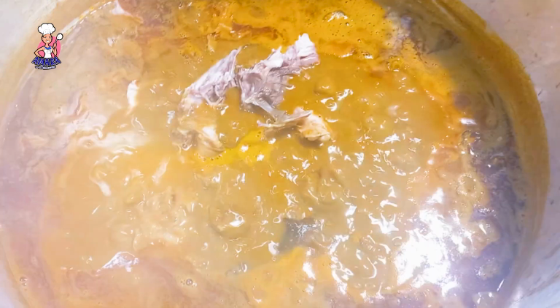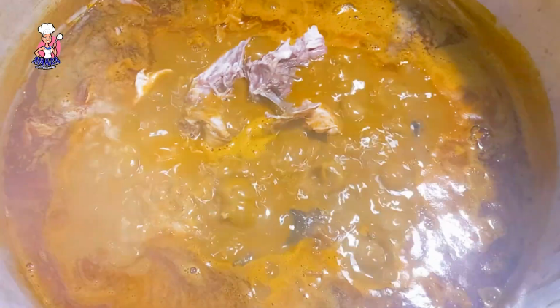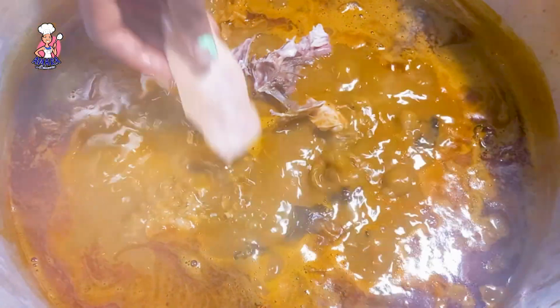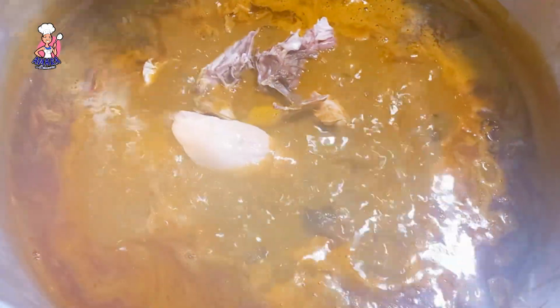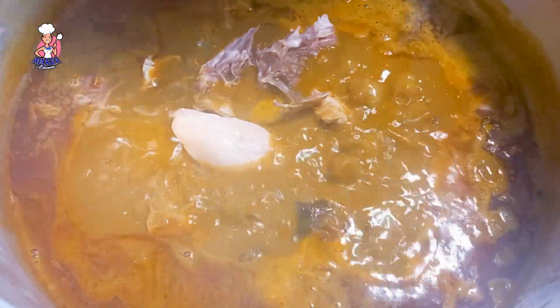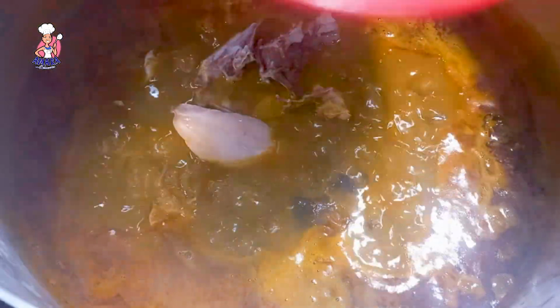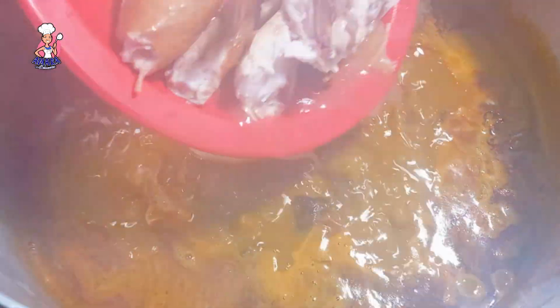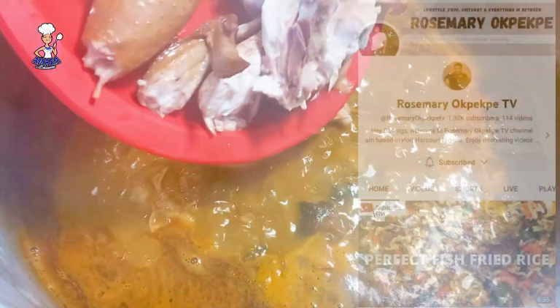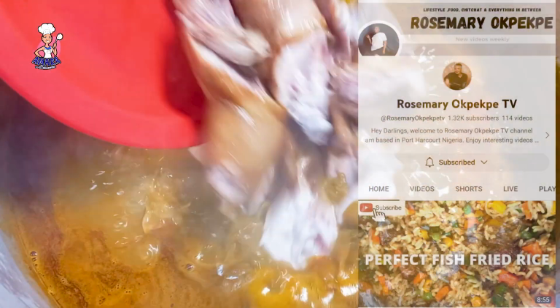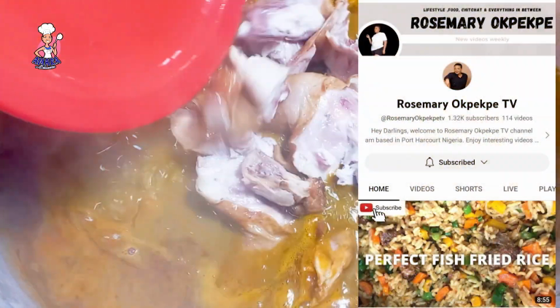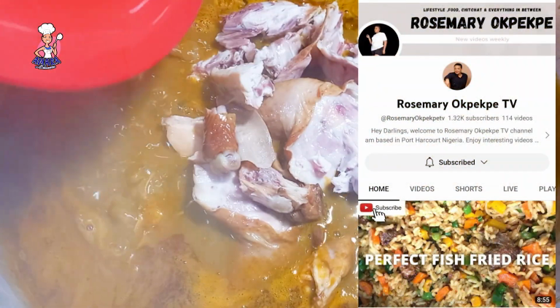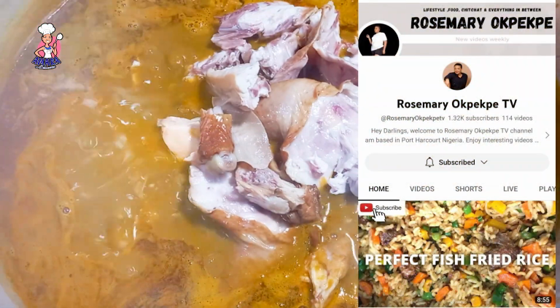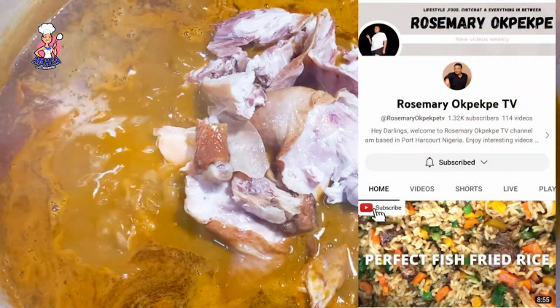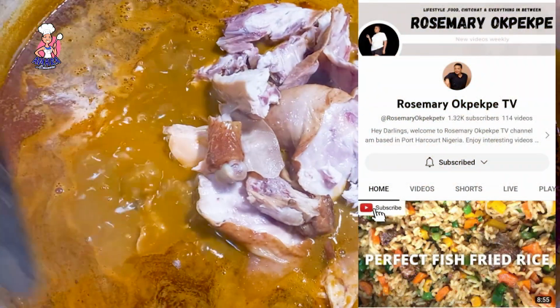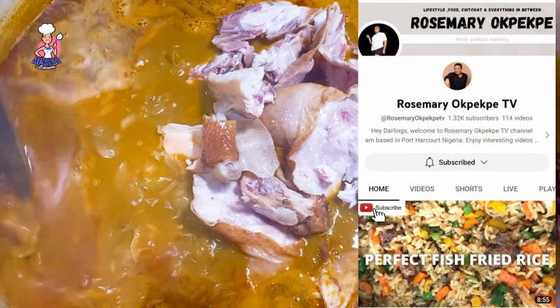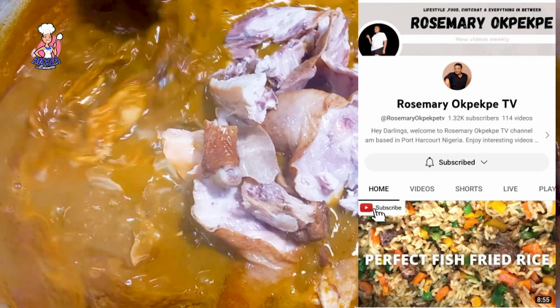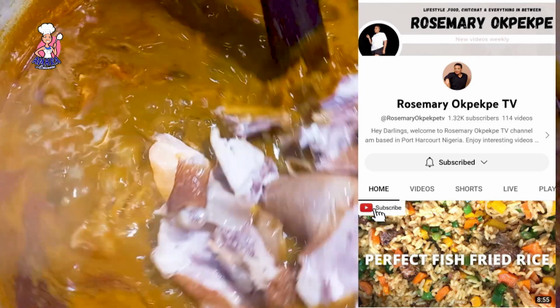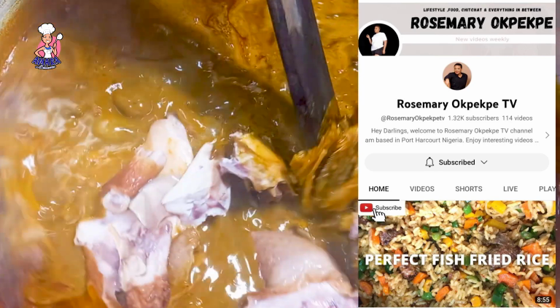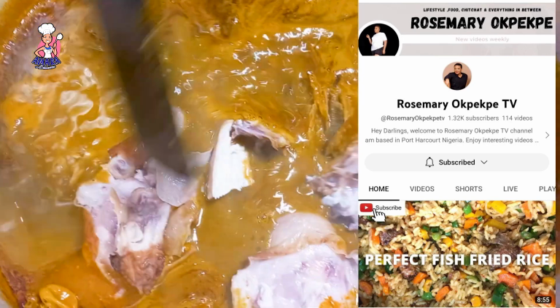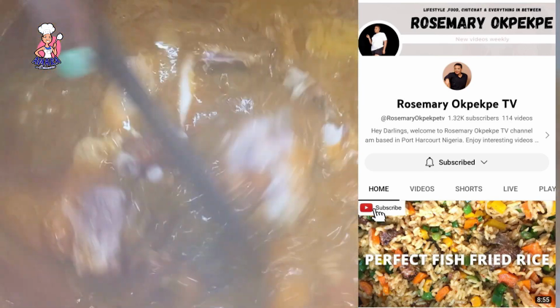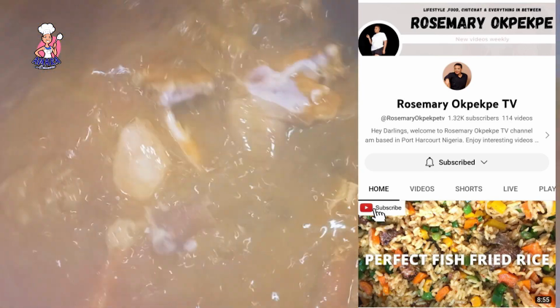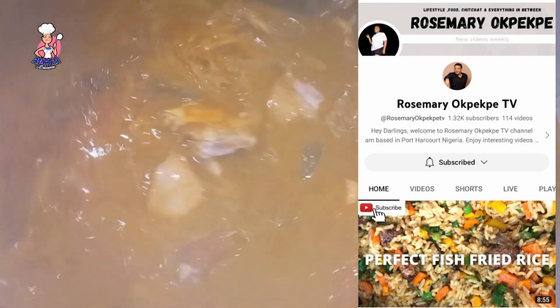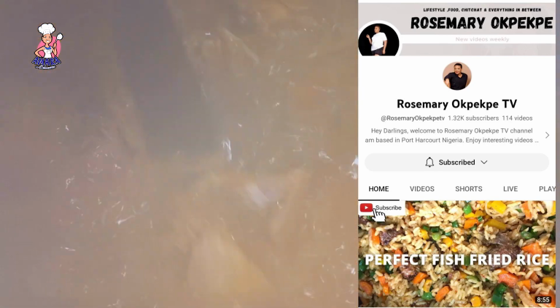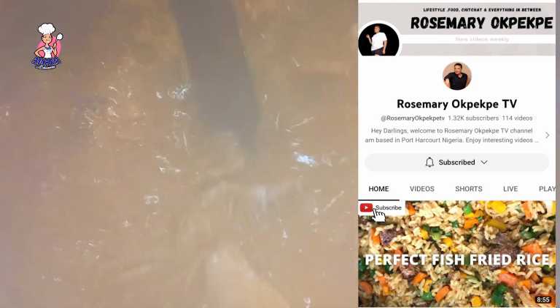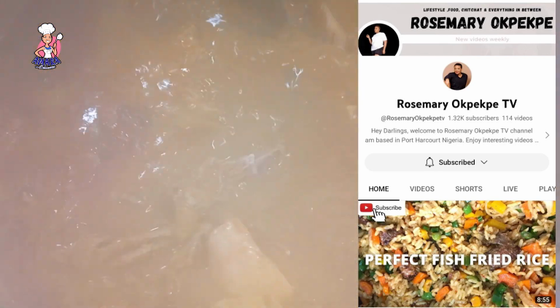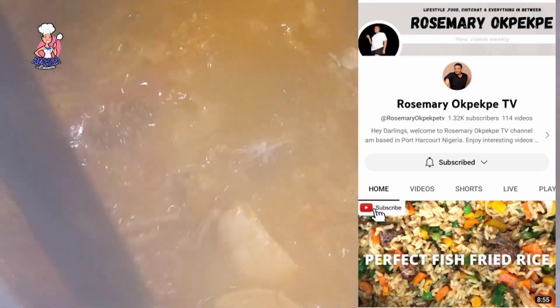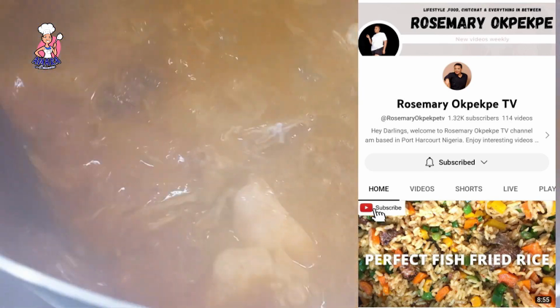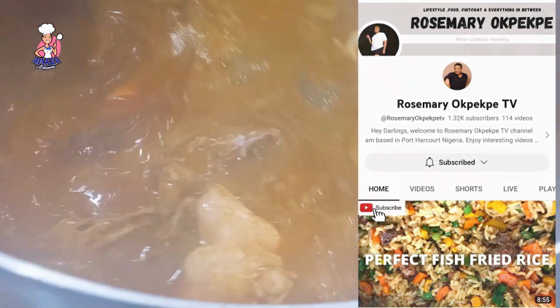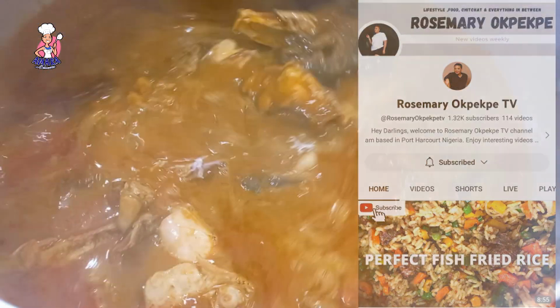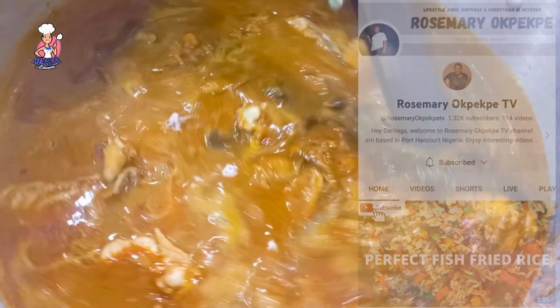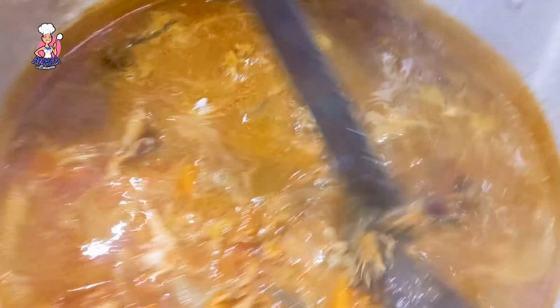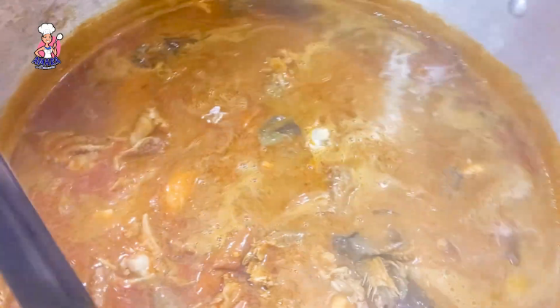Today's special shoutout goes to Rosemary Okpekwe's TV. Thank you so much for watching my video, beautiful sis — I love and appreciate you.